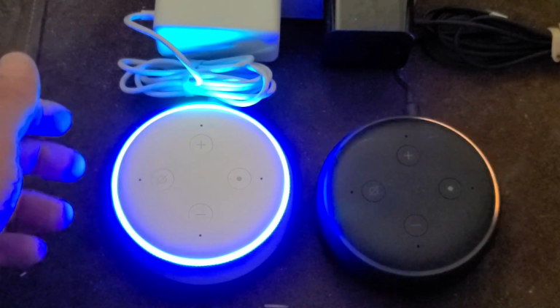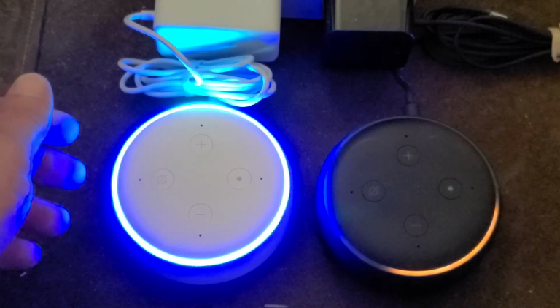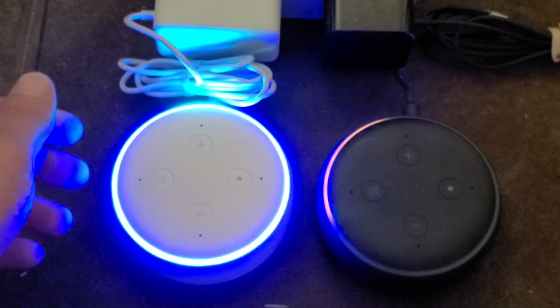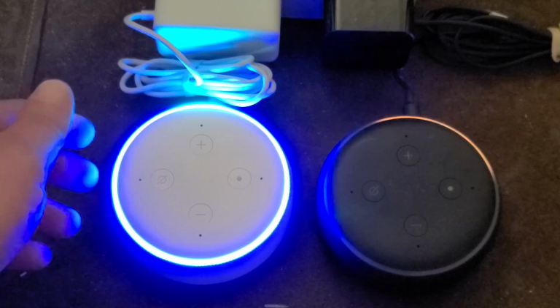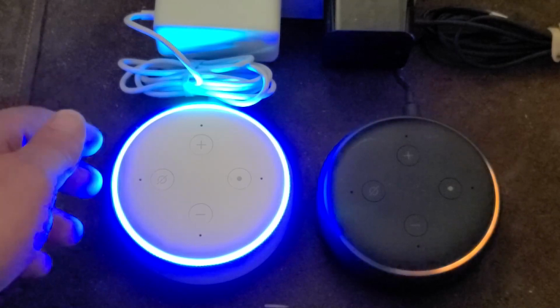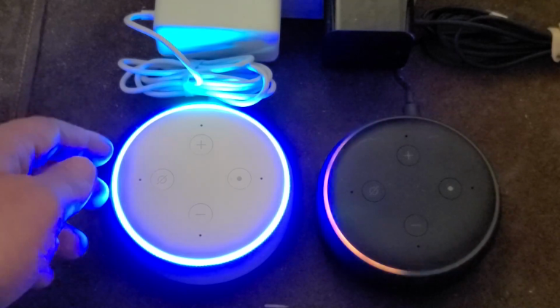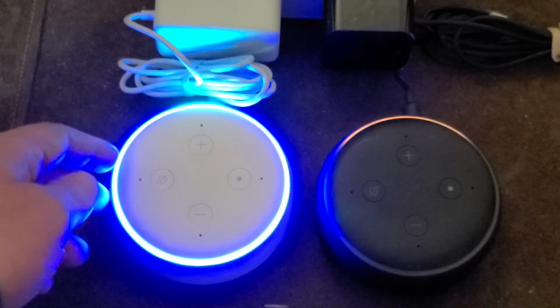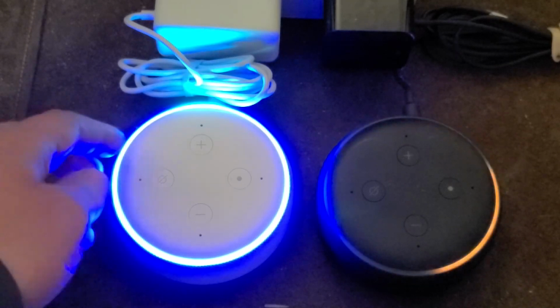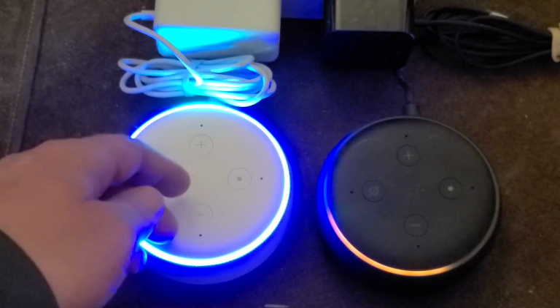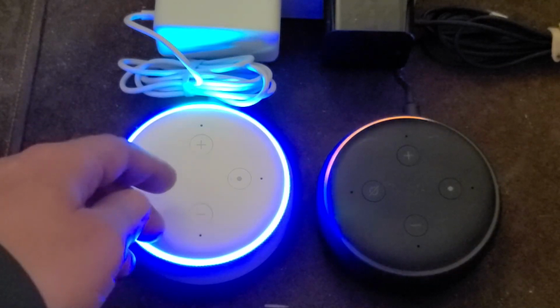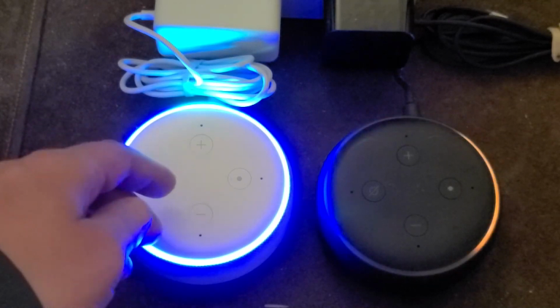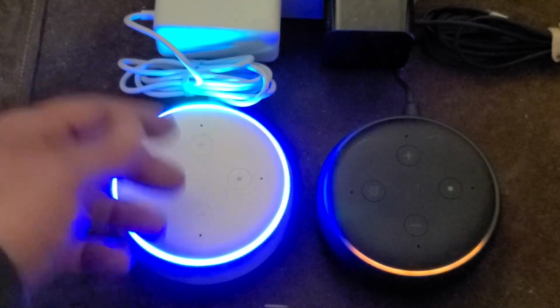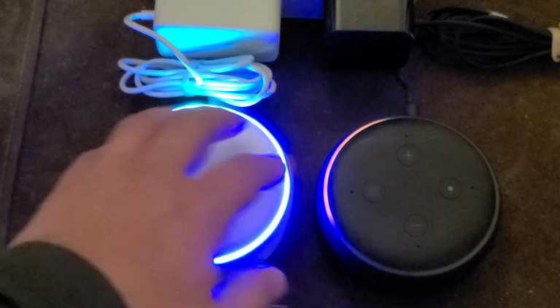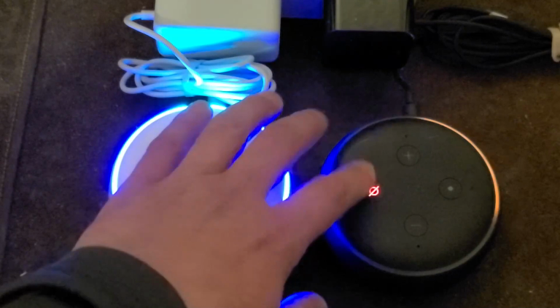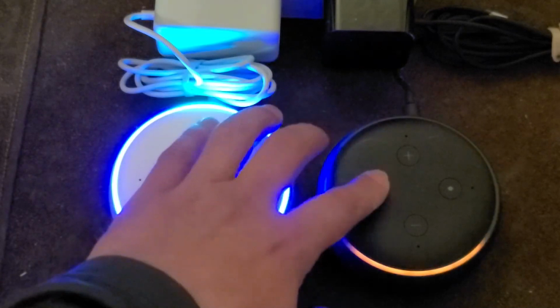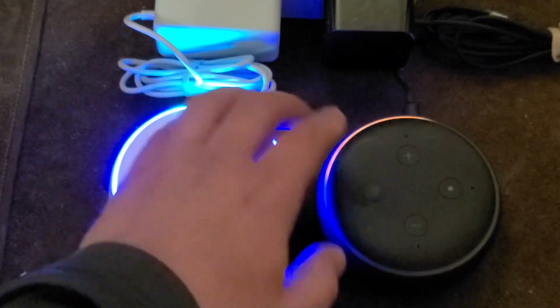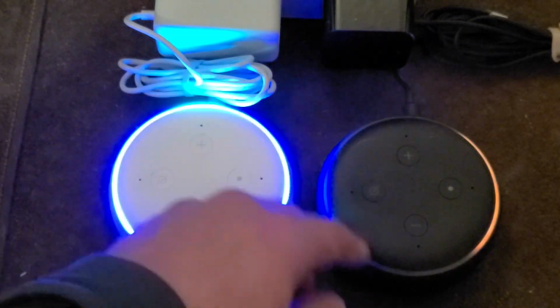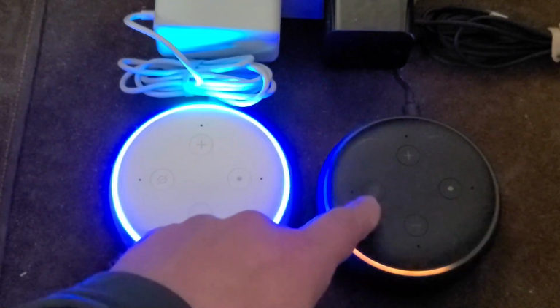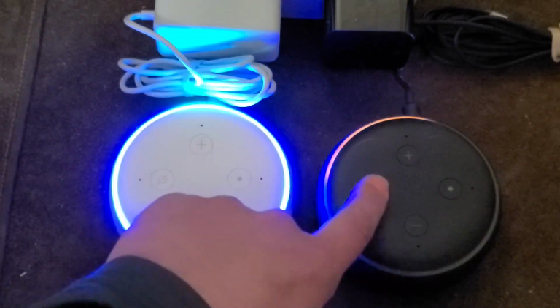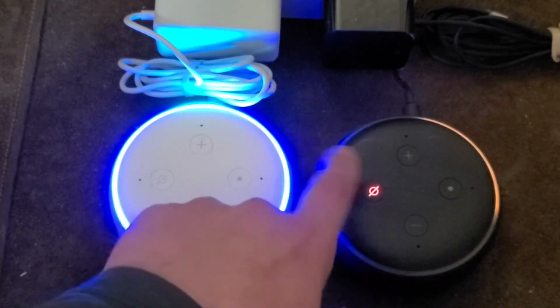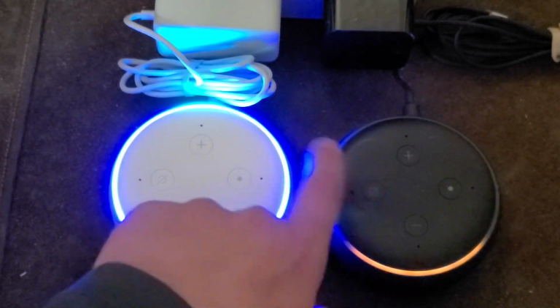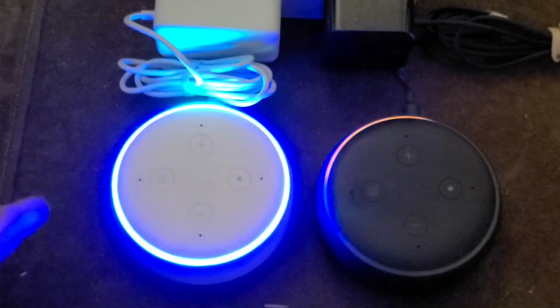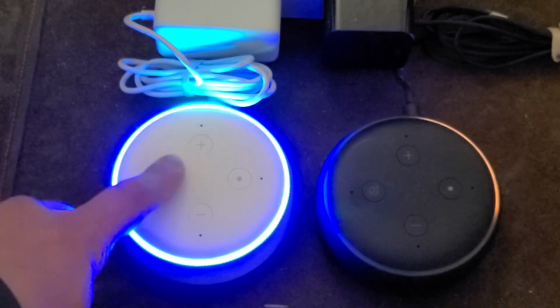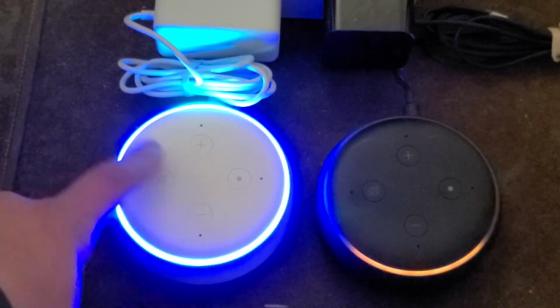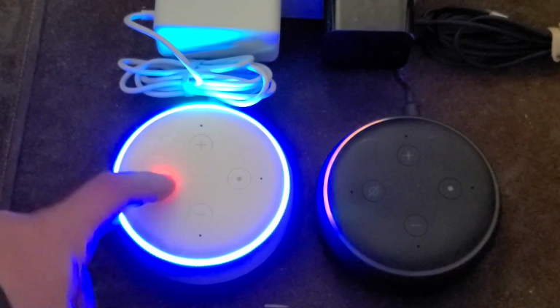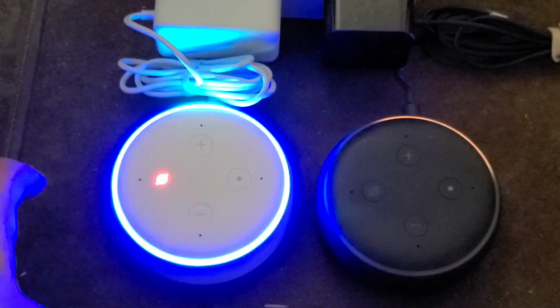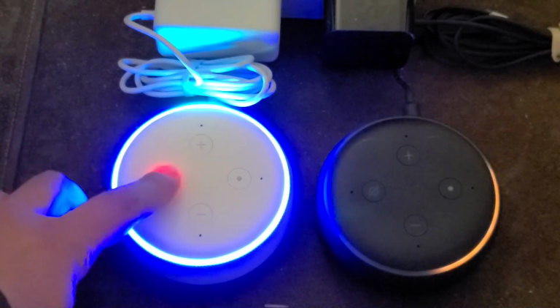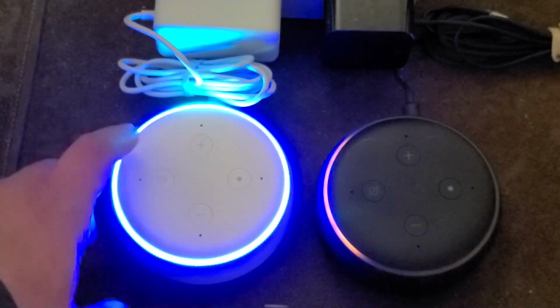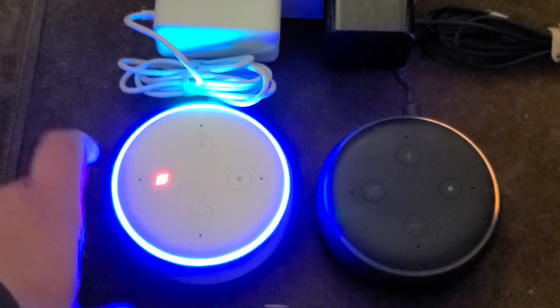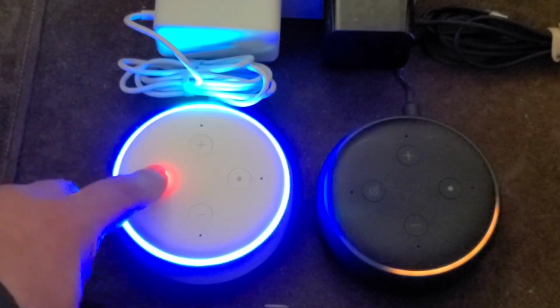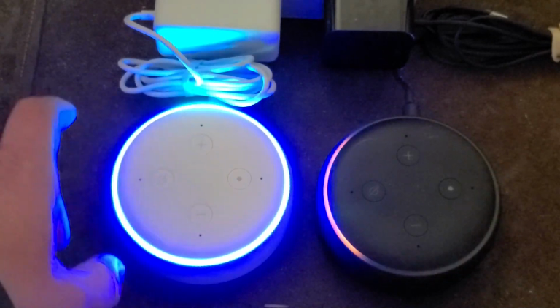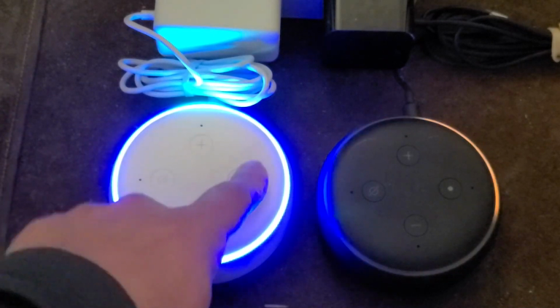Hello, your device is ready for setup. Just follow the instructions in your Alexa app. That won't show the red ring, but it makes the sound. This one — it'll turn on, but it doesn't make the special sound. Doesn't make any sounds.